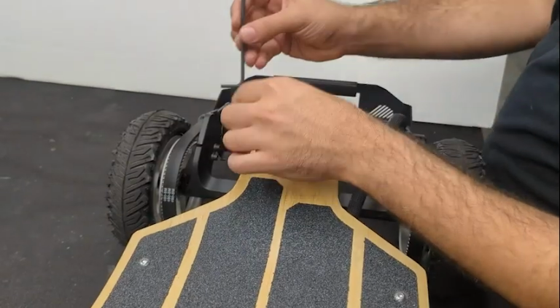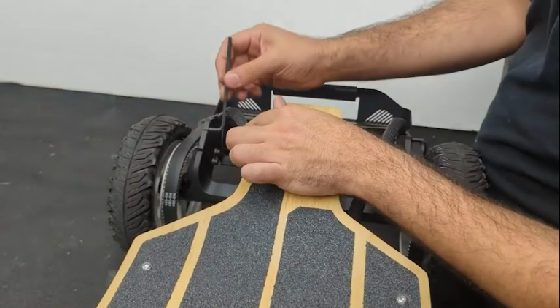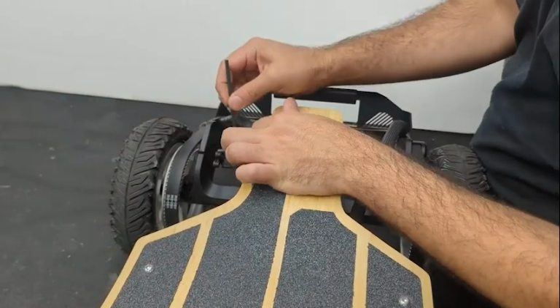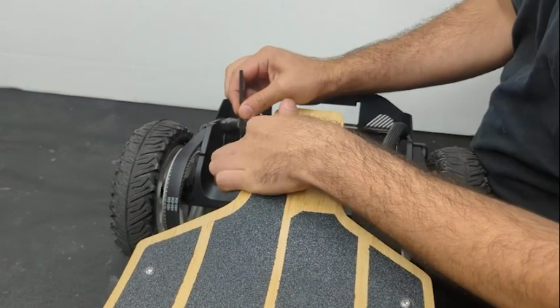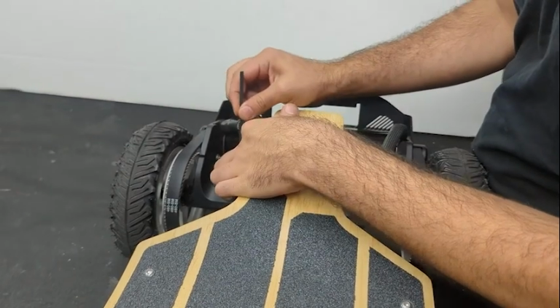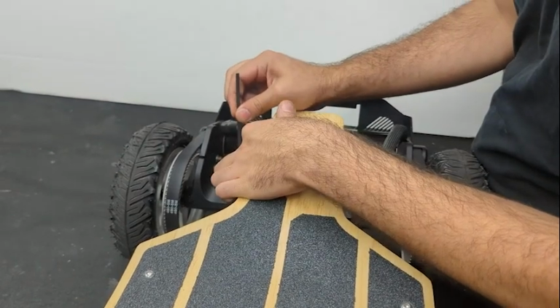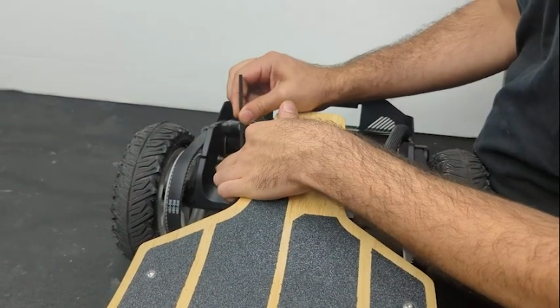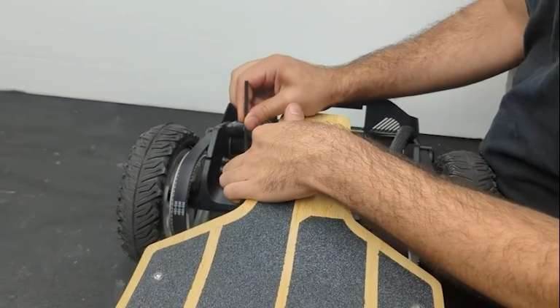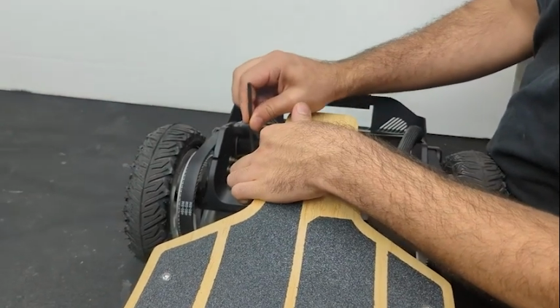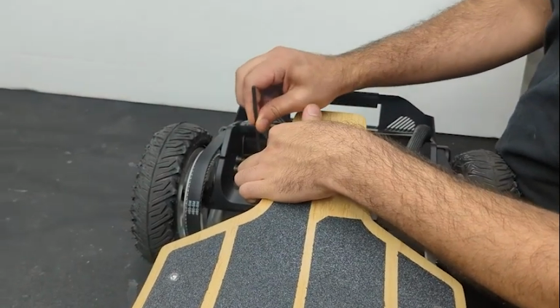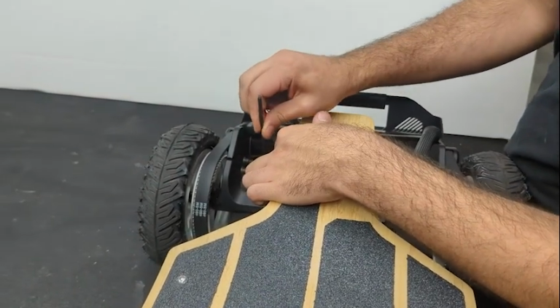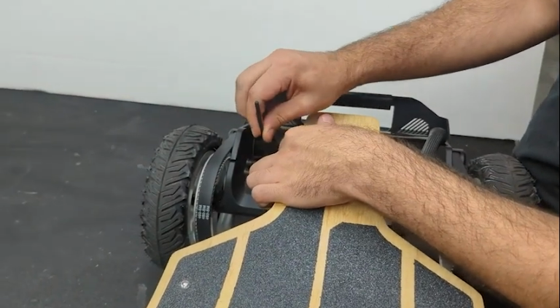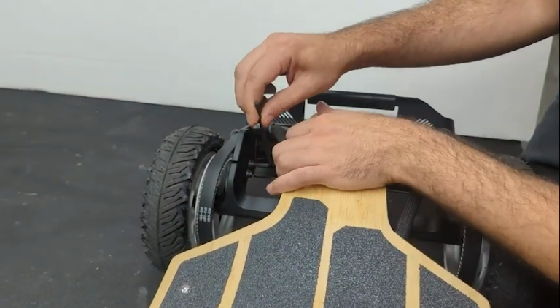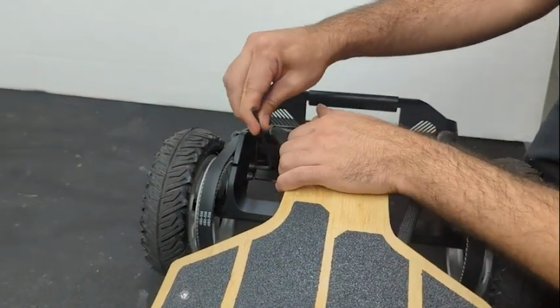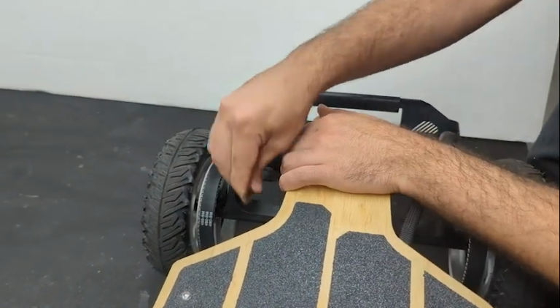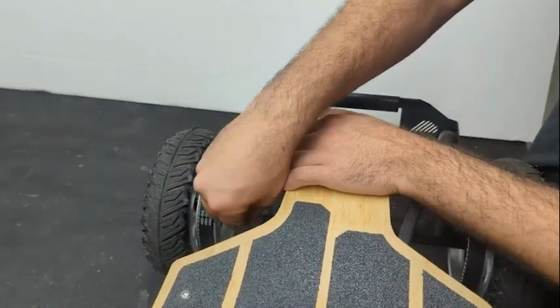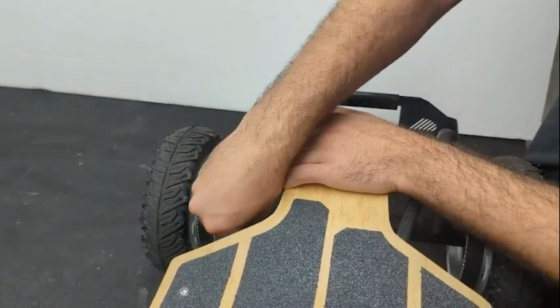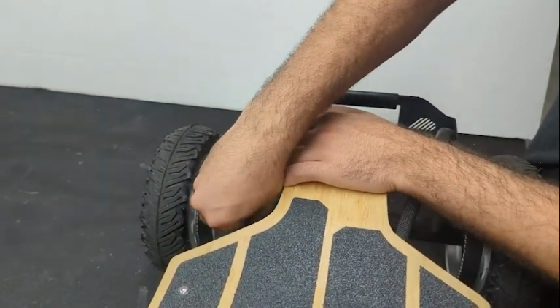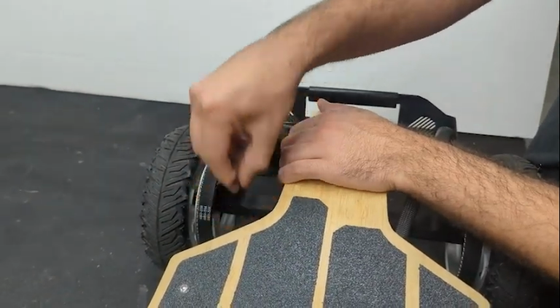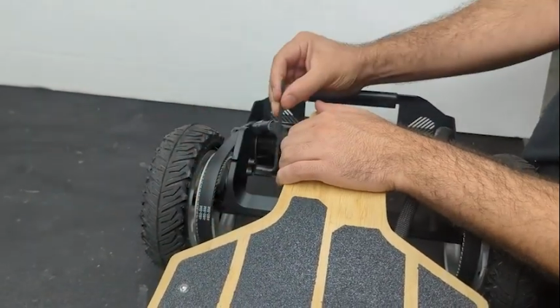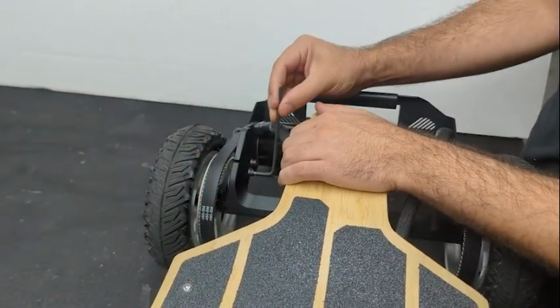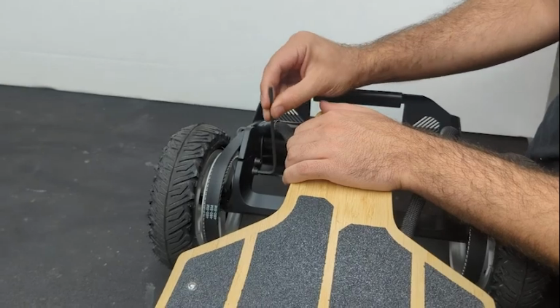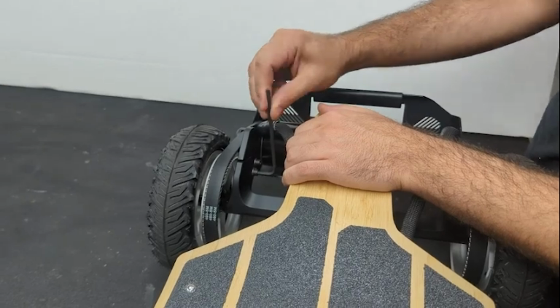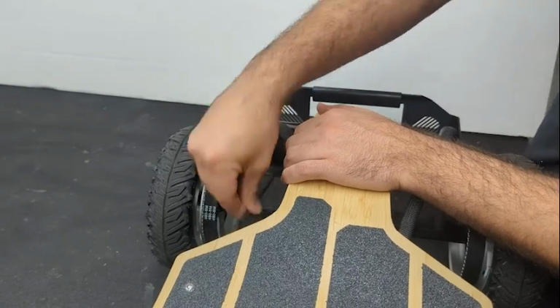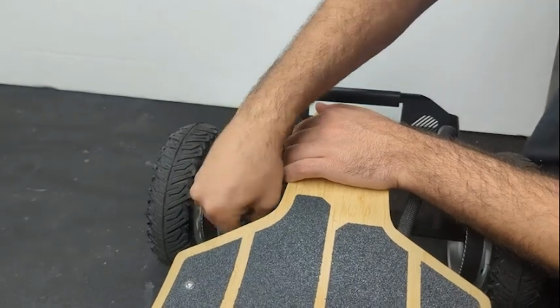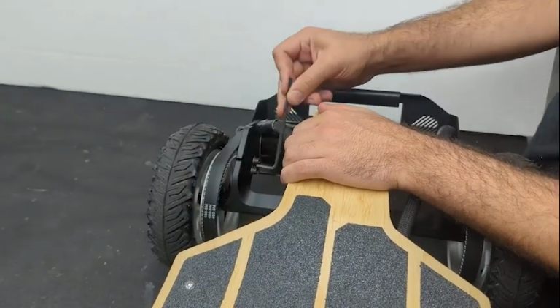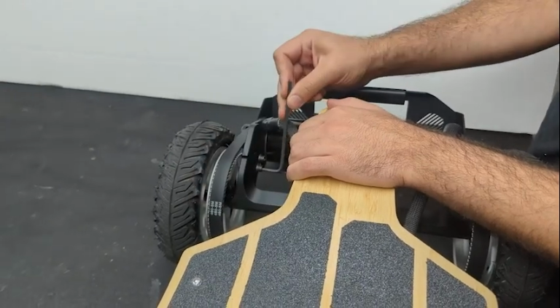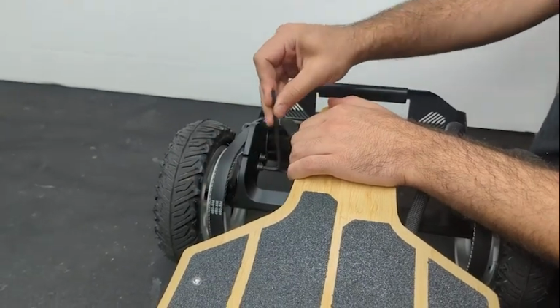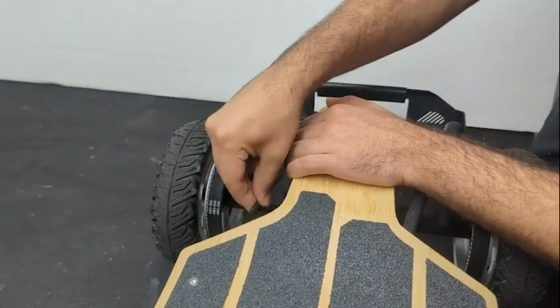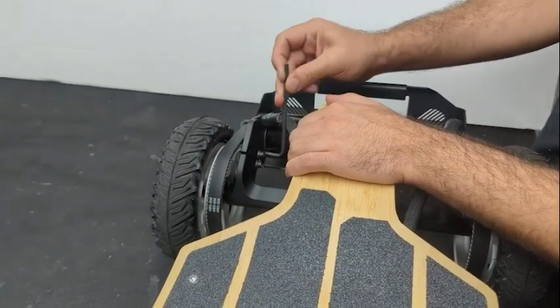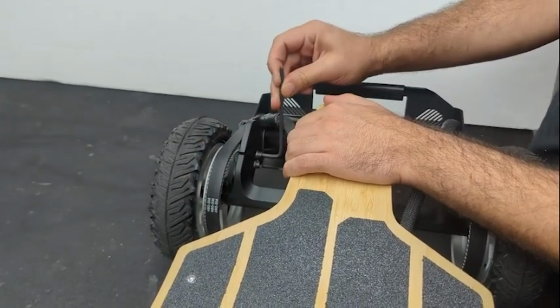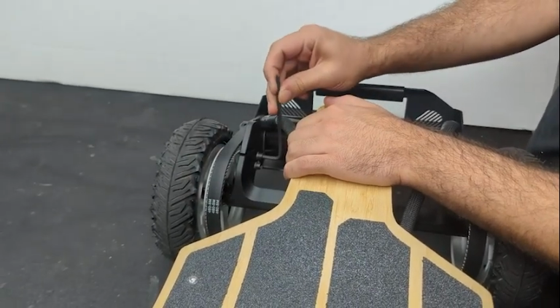First, you're going to start with these two bolts. Take the 4mm Allen key and loosen the bolts around two-thirds of a turn each. This will free the upper part of the motor mount and decompress the tension springs.